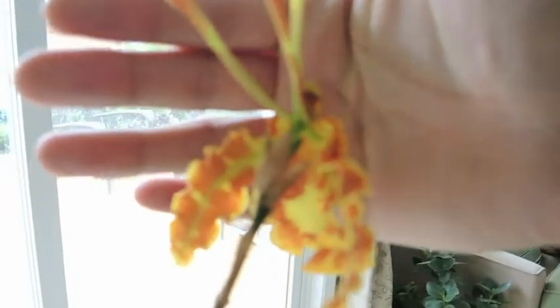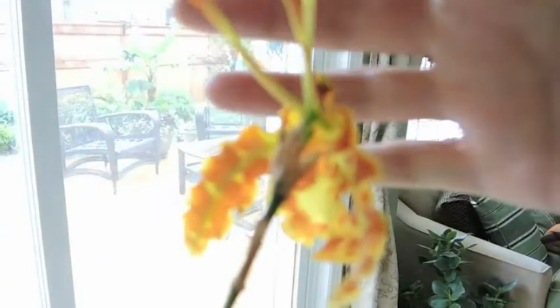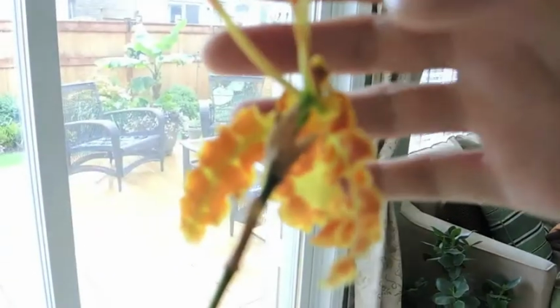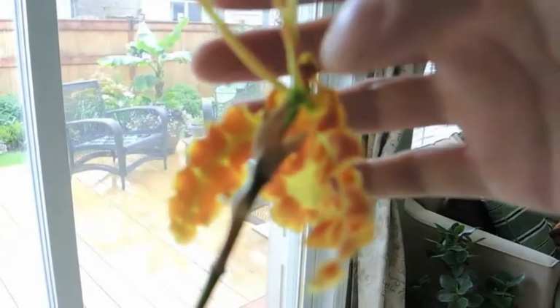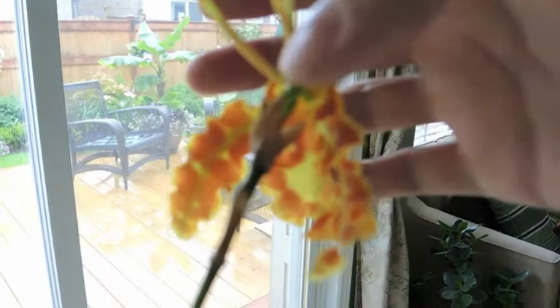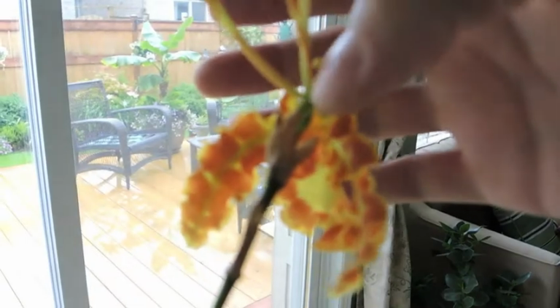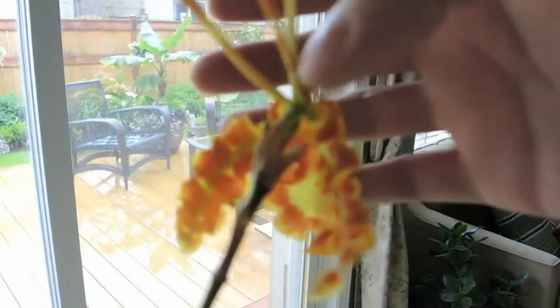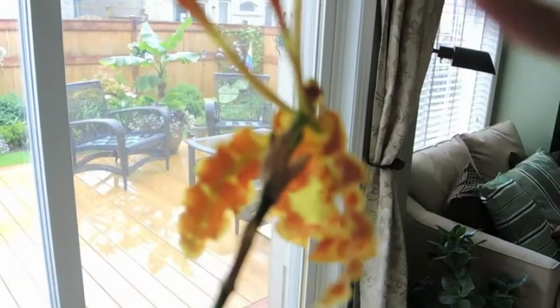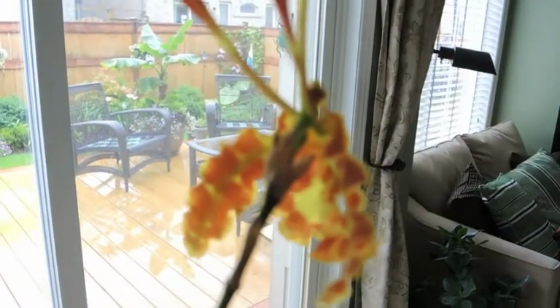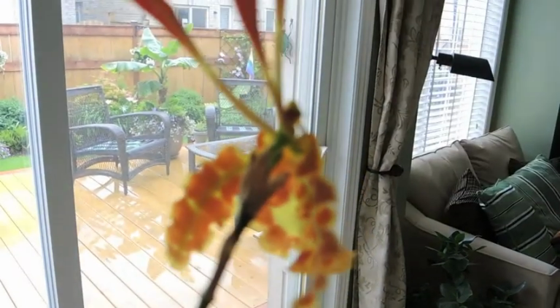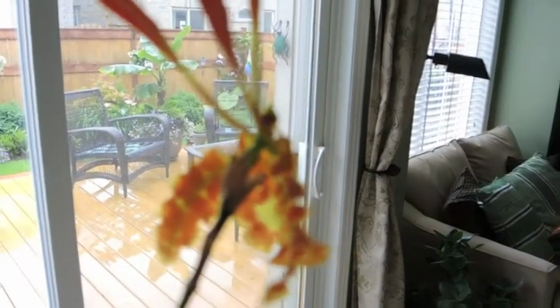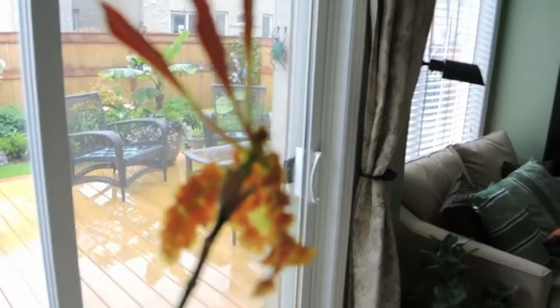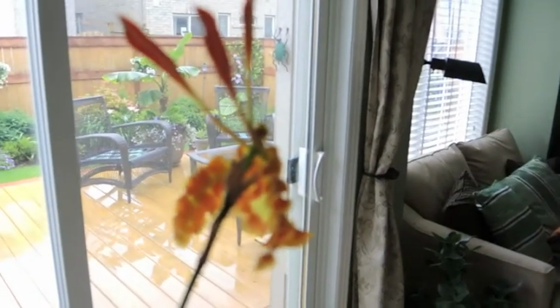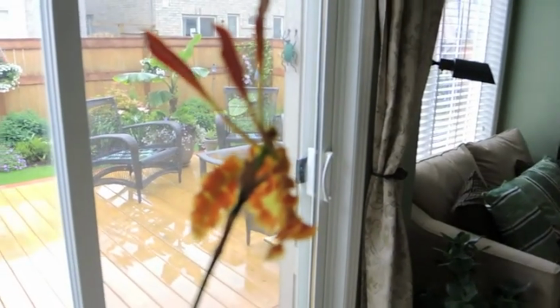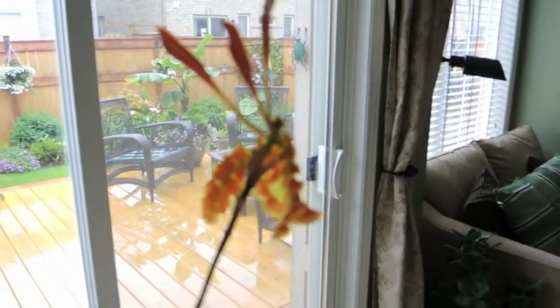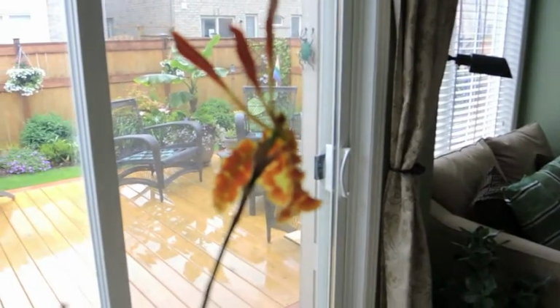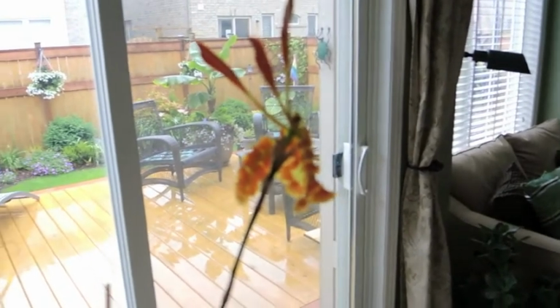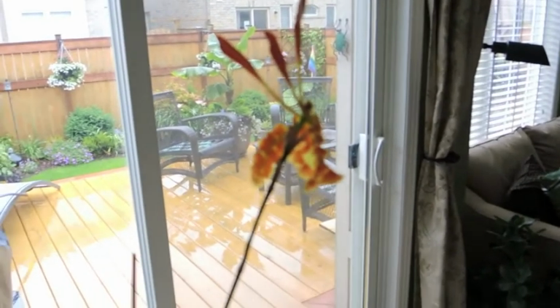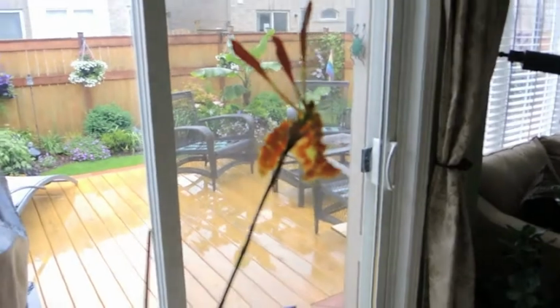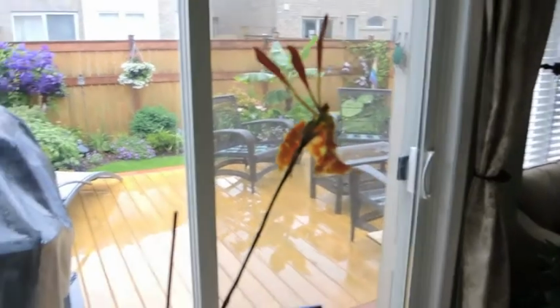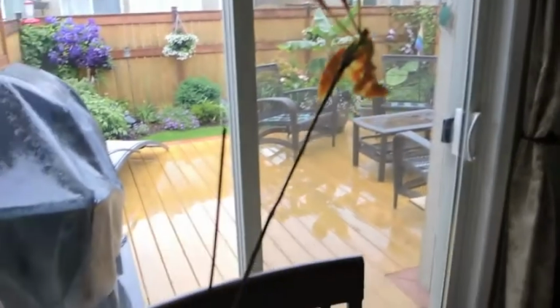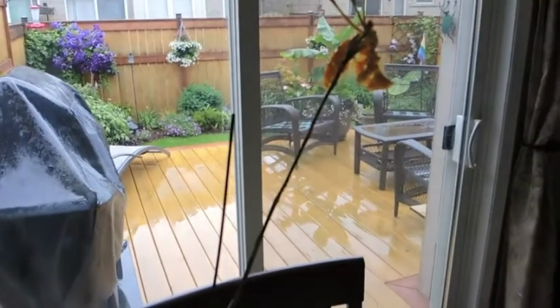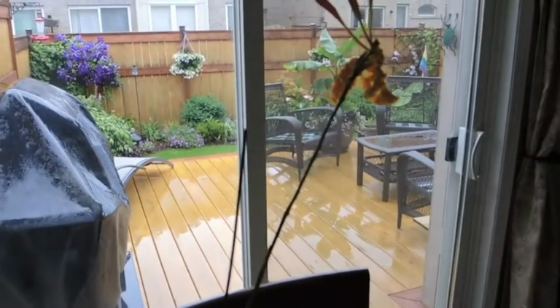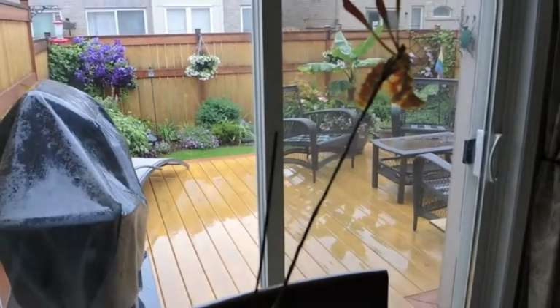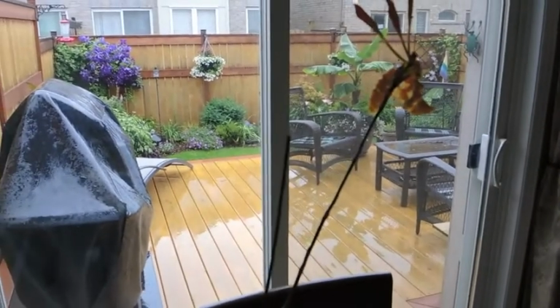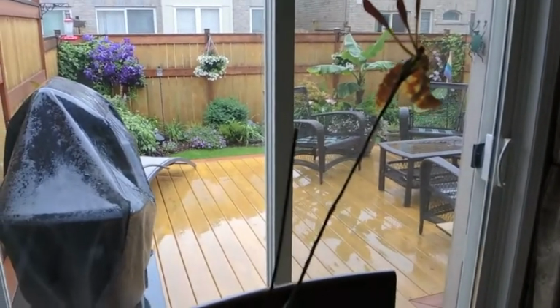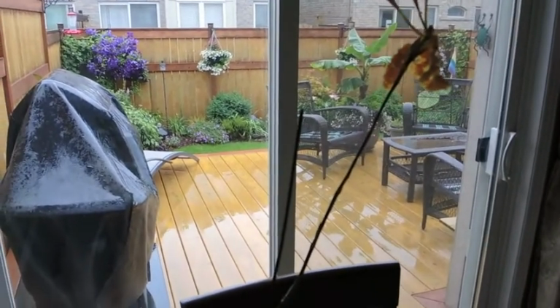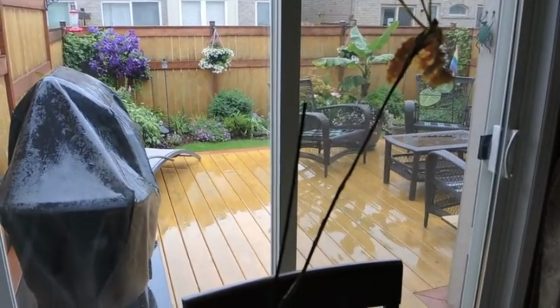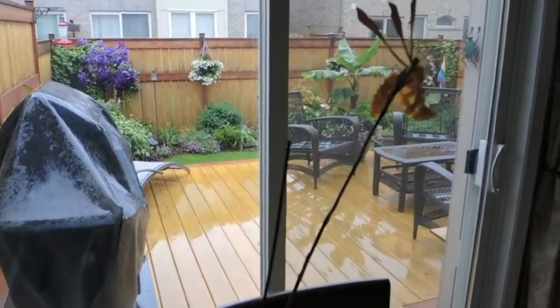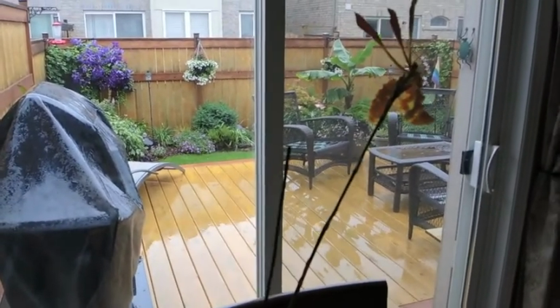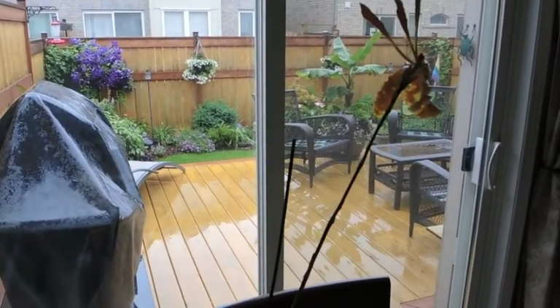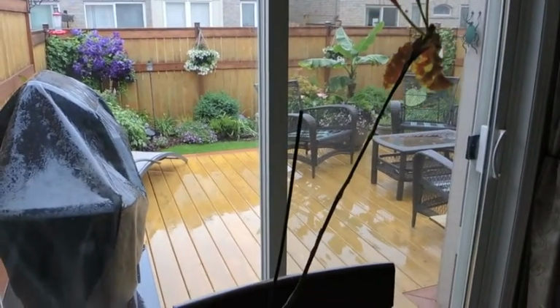There should be a new bud starting right at the base of this one. So once this one's finished, it will start again and give me a new flower. It's a rainy rainy day outside as you can see, but things are looking lovely though.